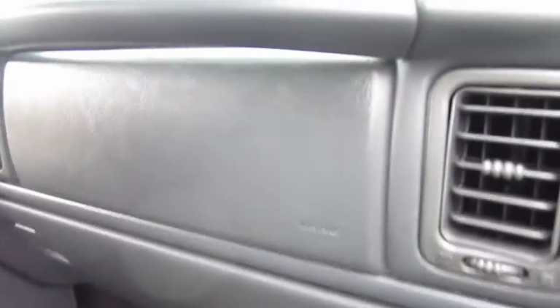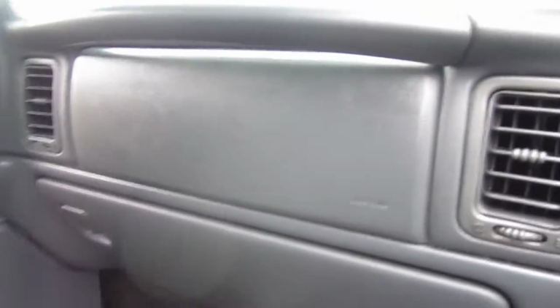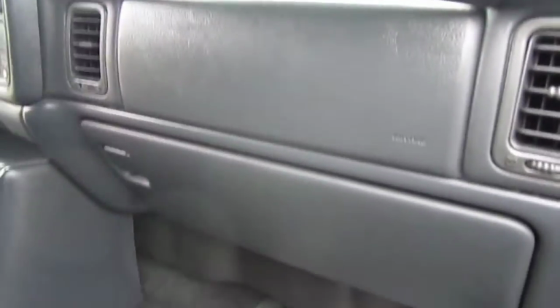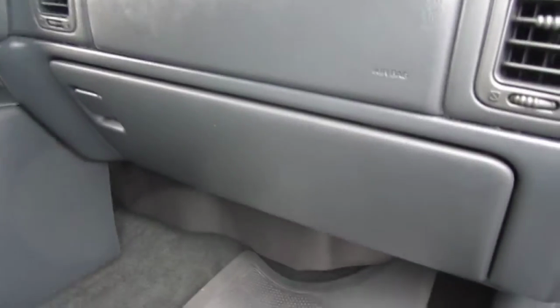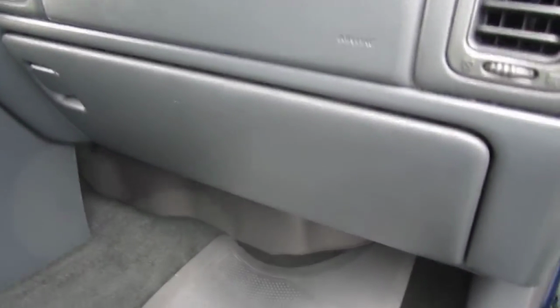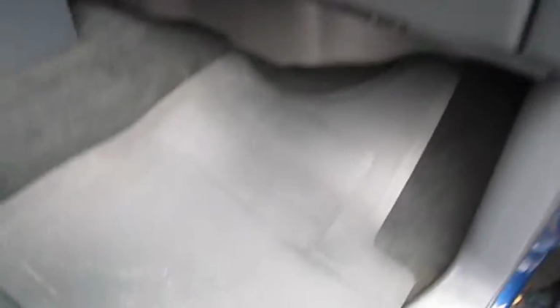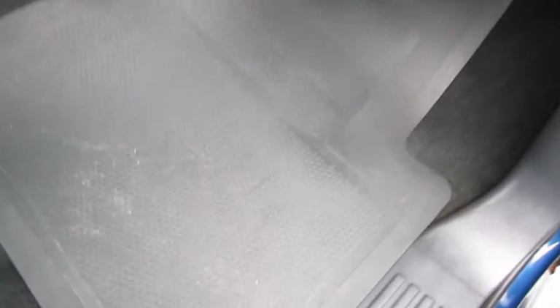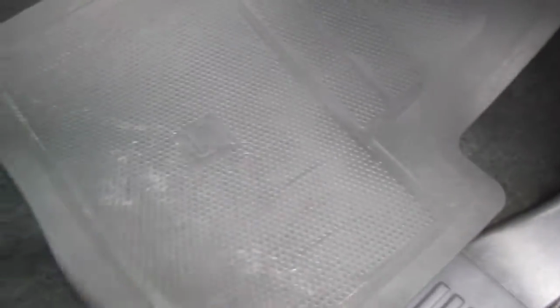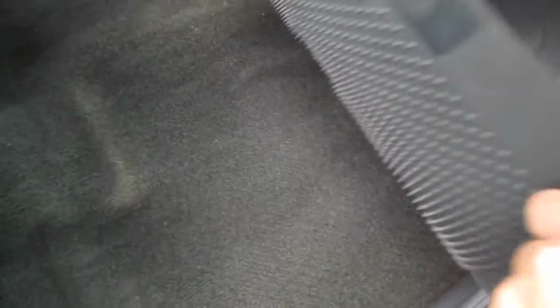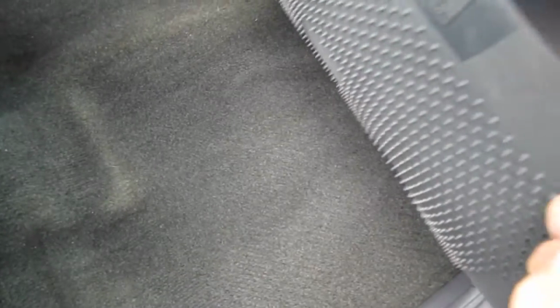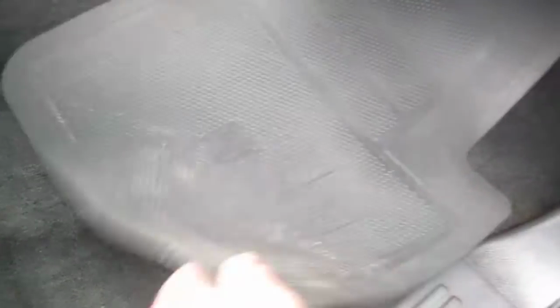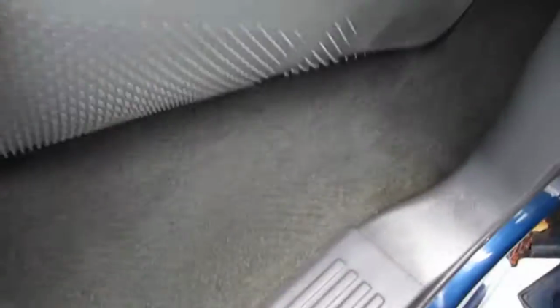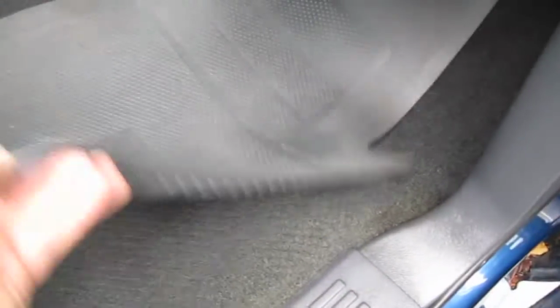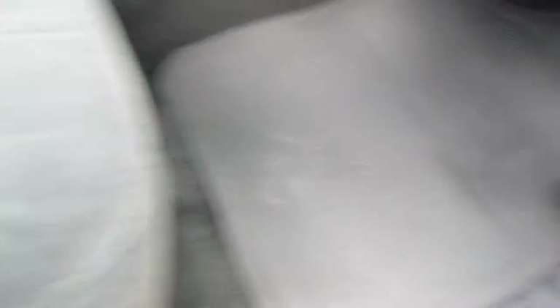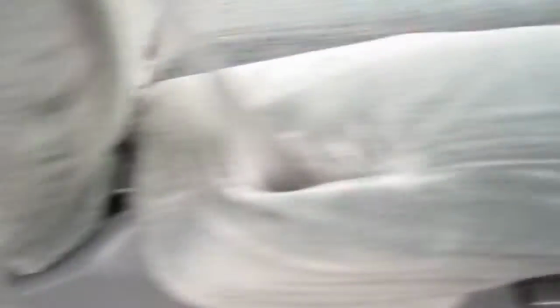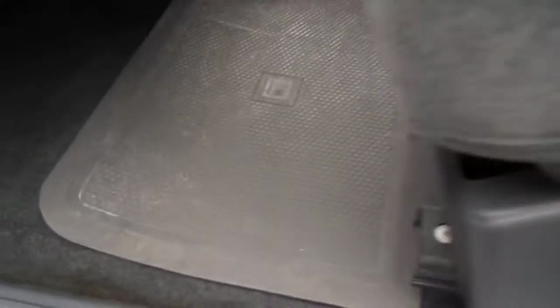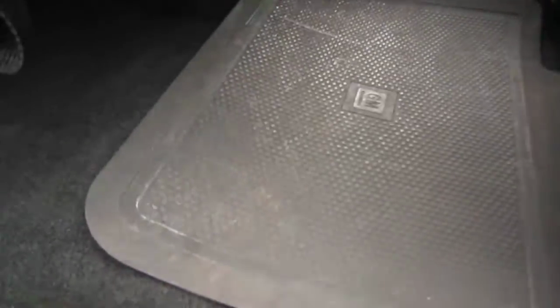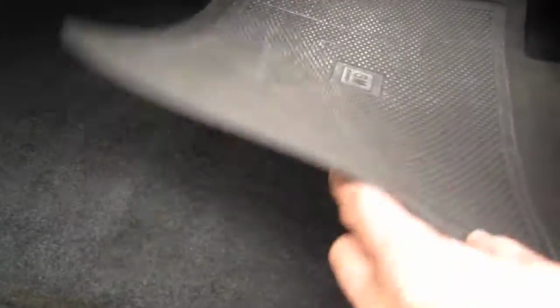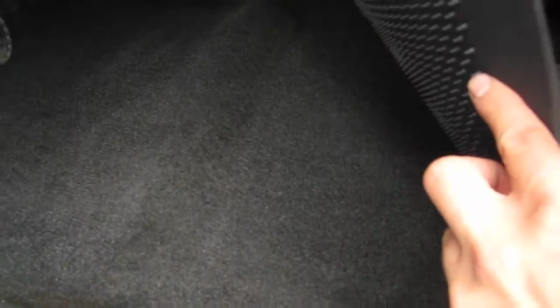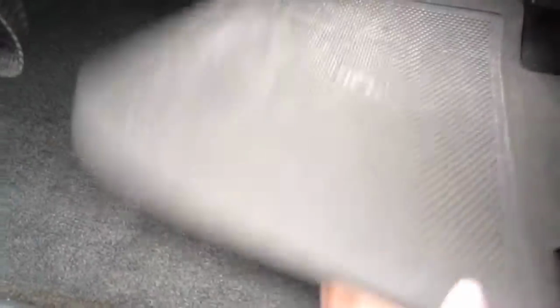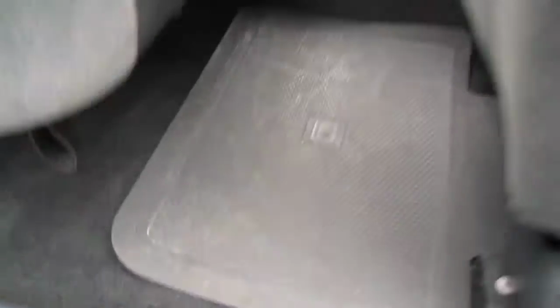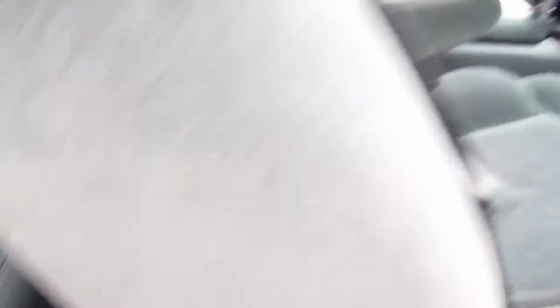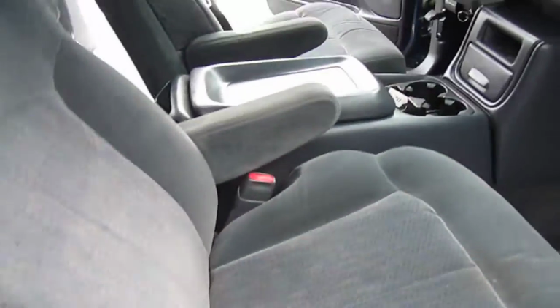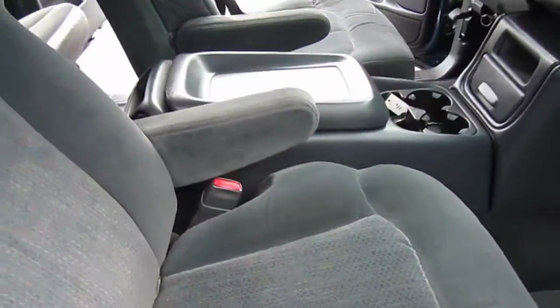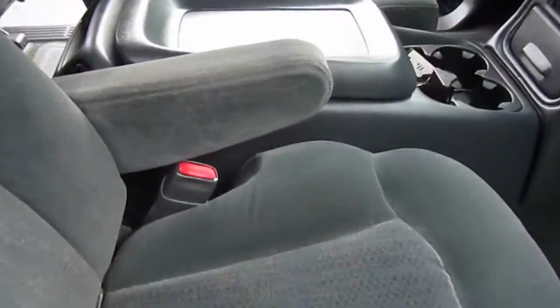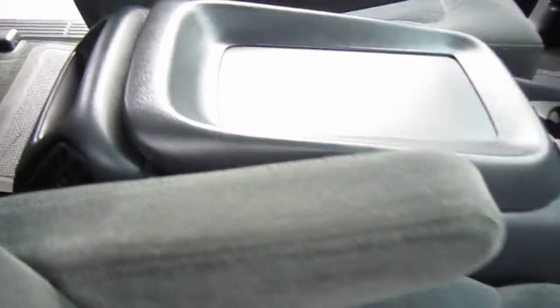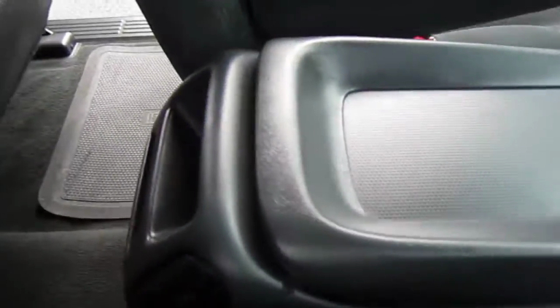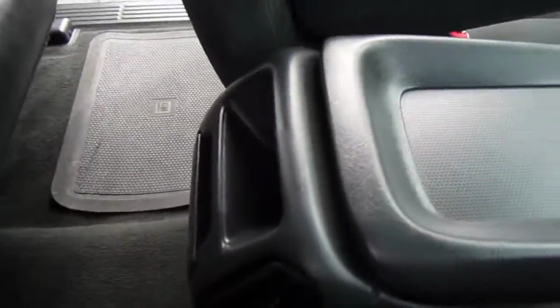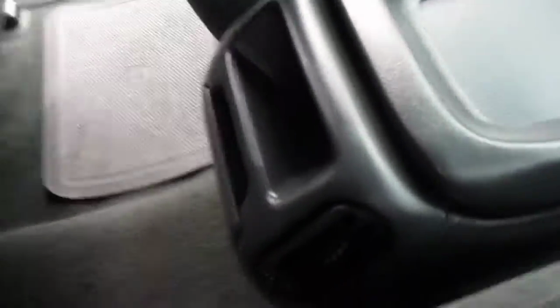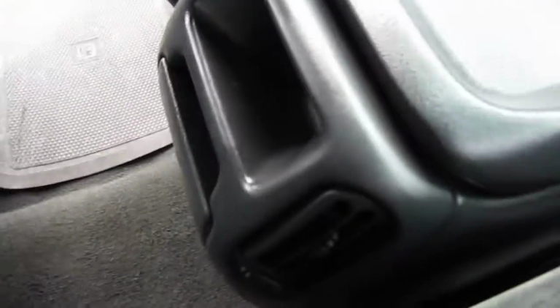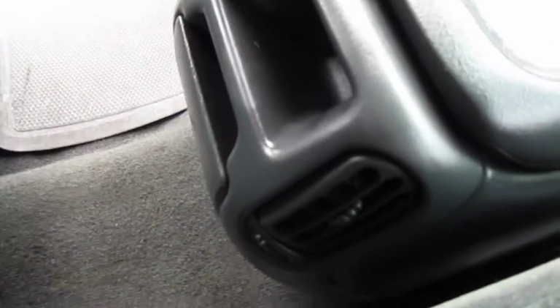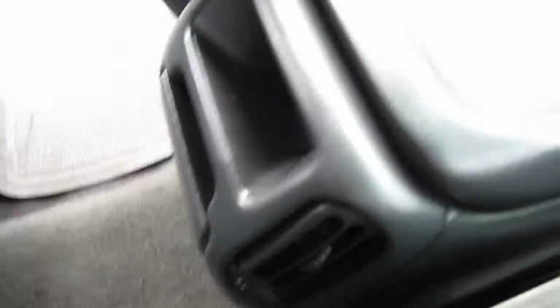The dash is very clean — there's no peeling of any of the dash vinyl or anything. The carpet is in fantastic shape, beautiful and nice and fluffy.